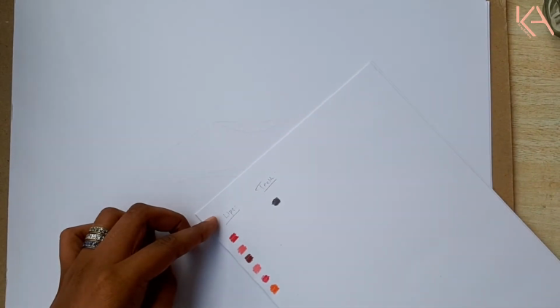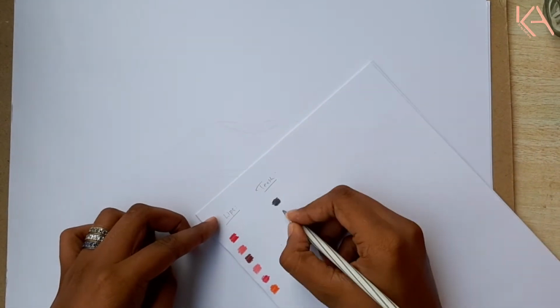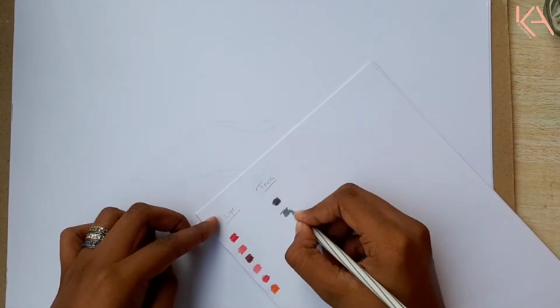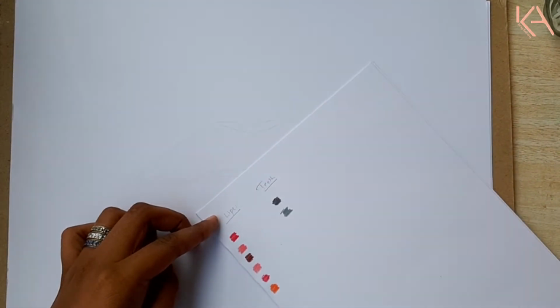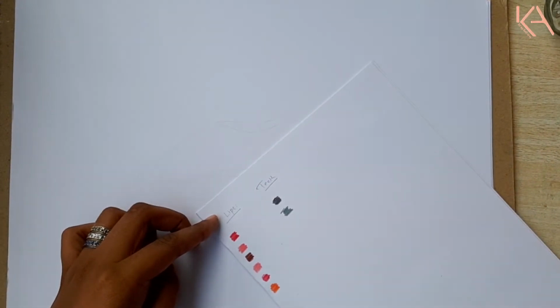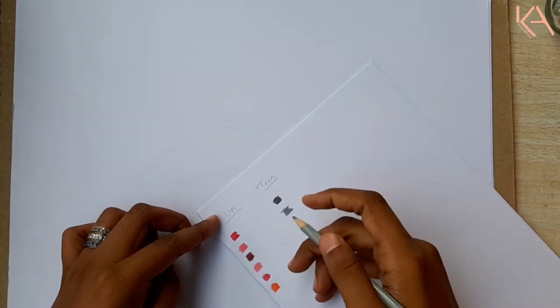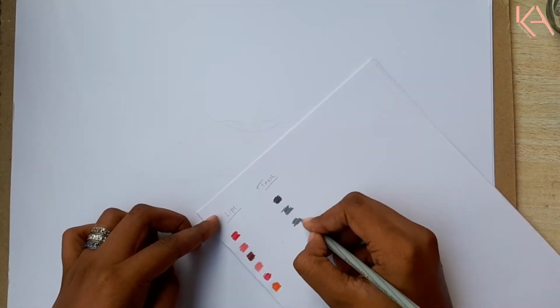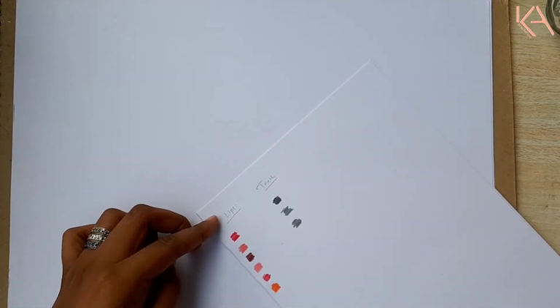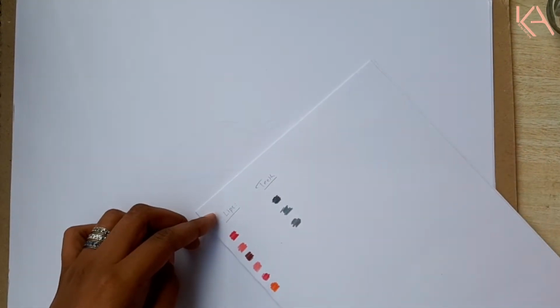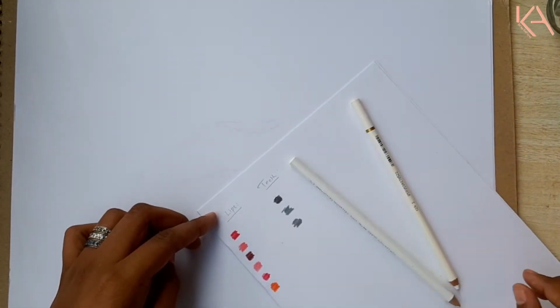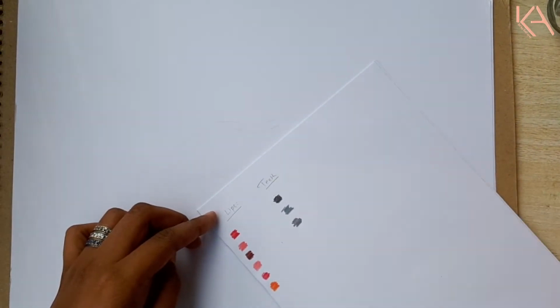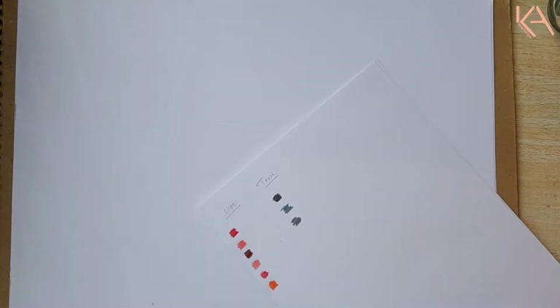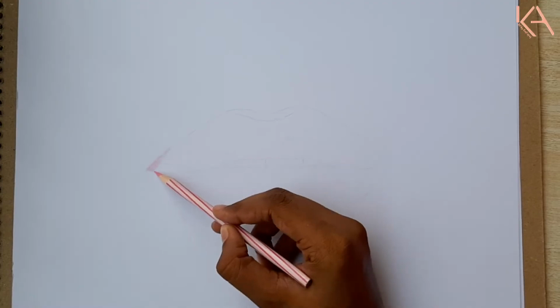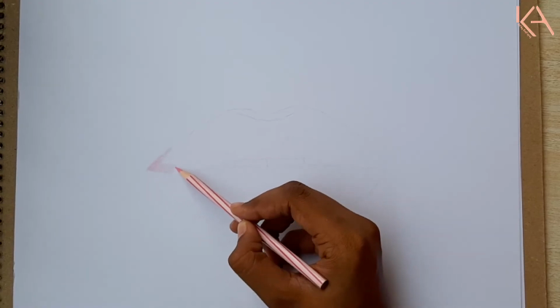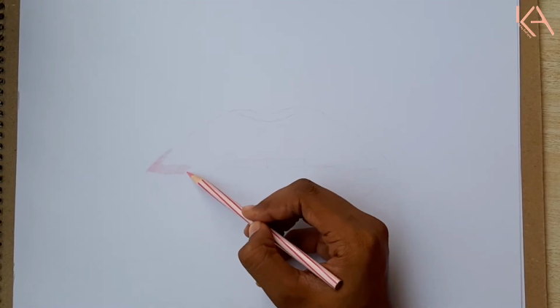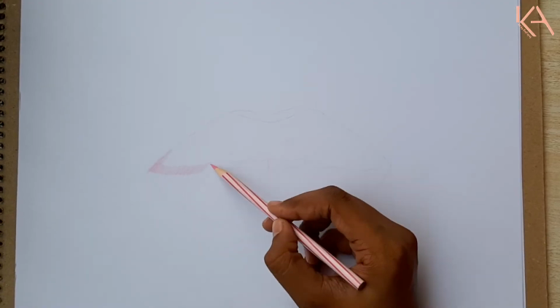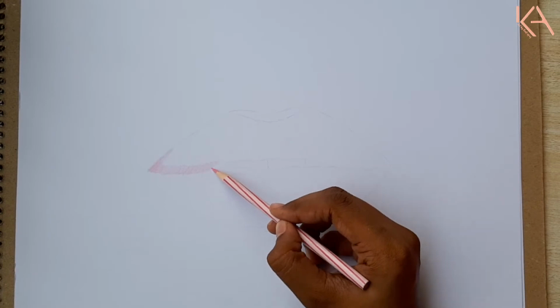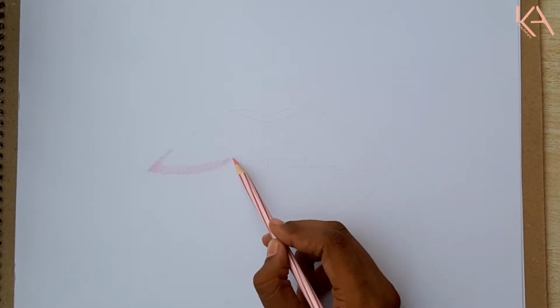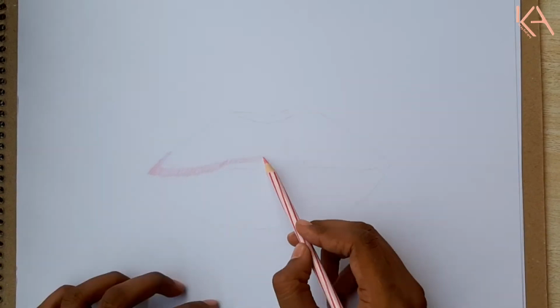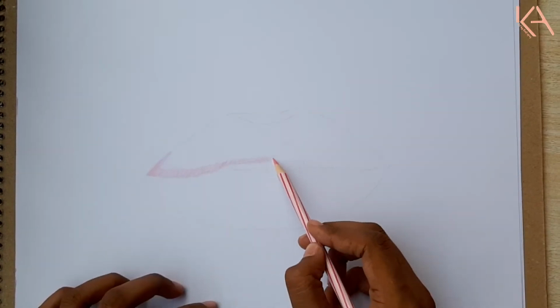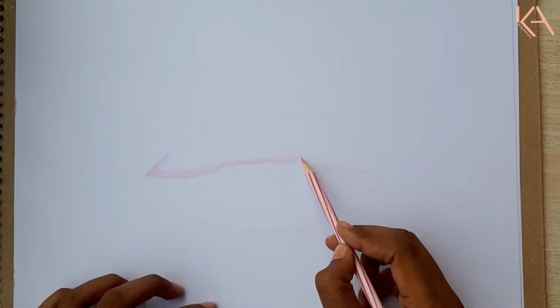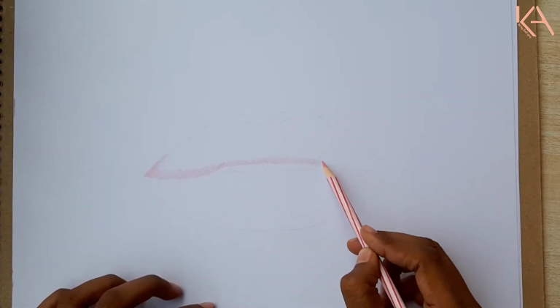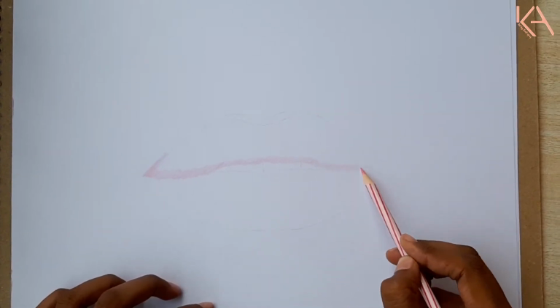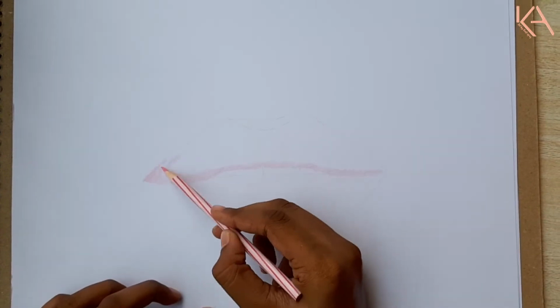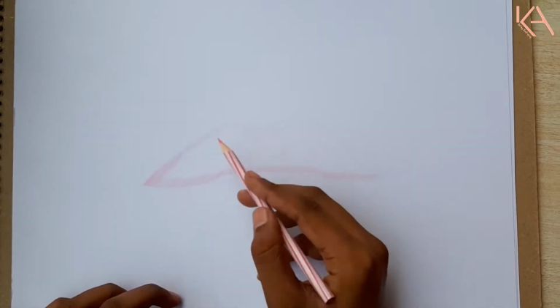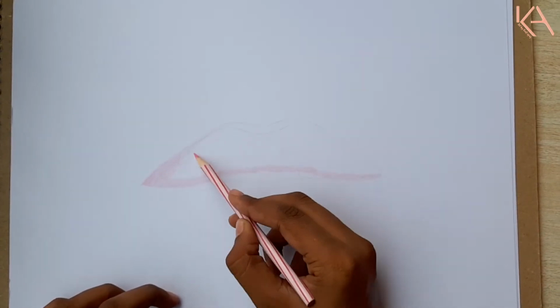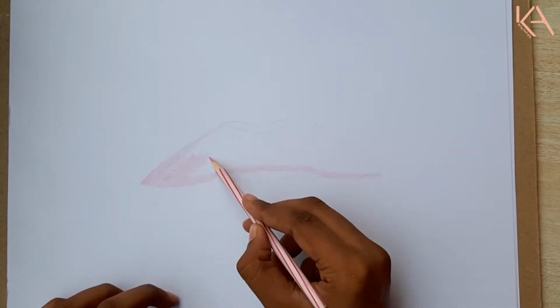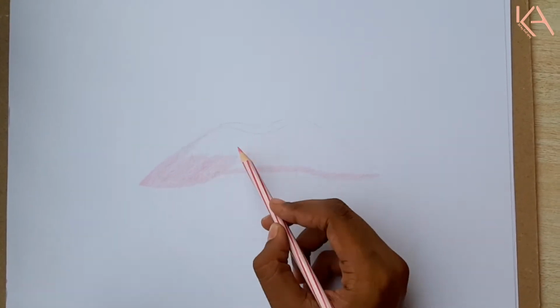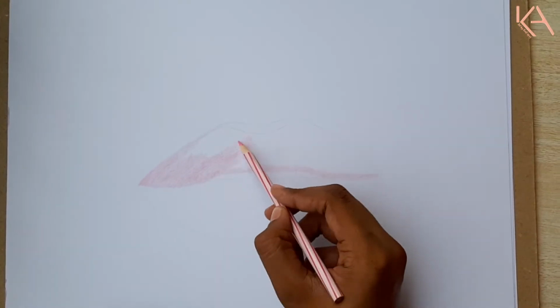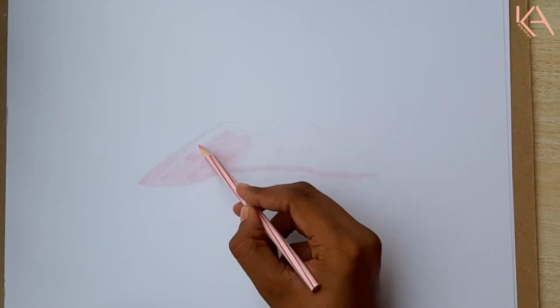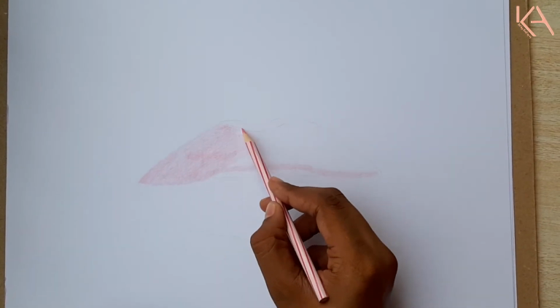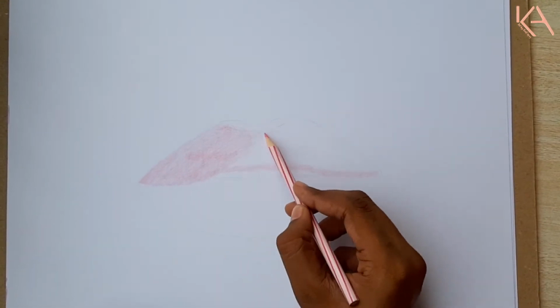I'm starting with the upper lip first. For the upper lip, I am first applying the base layer of the lightest color, which is the light pink.